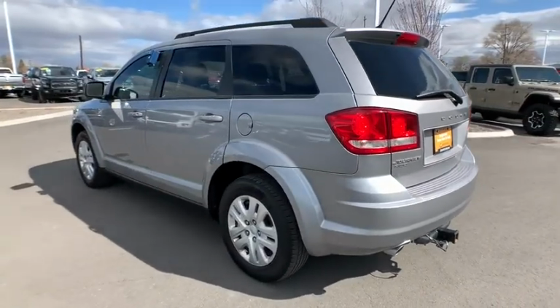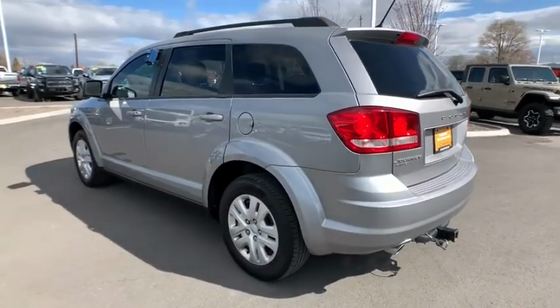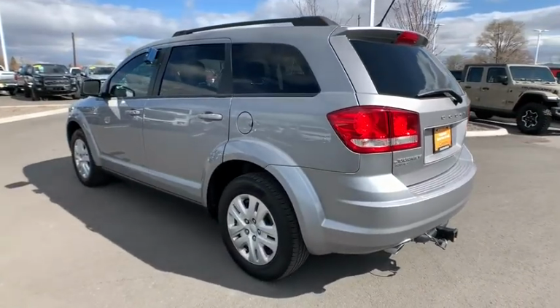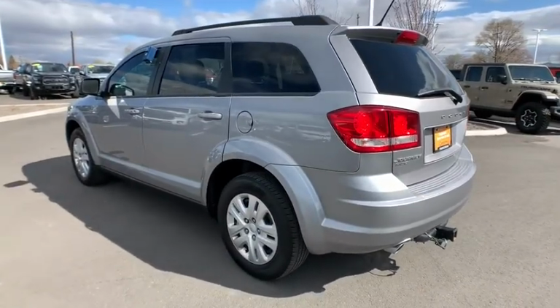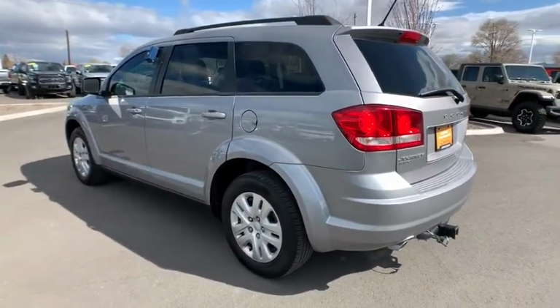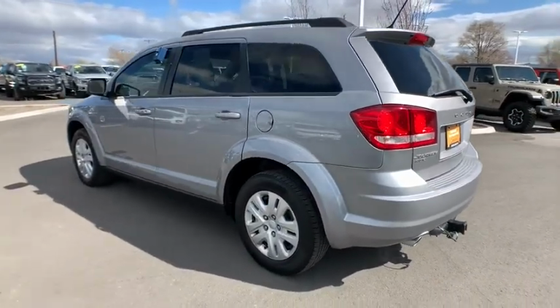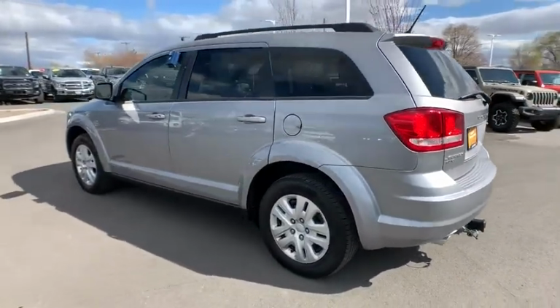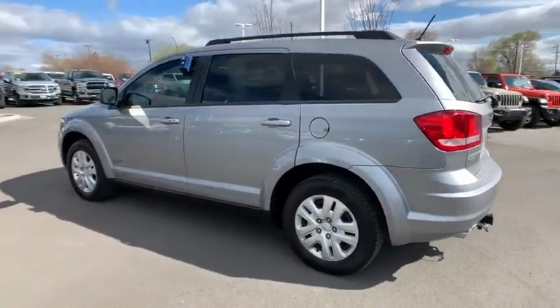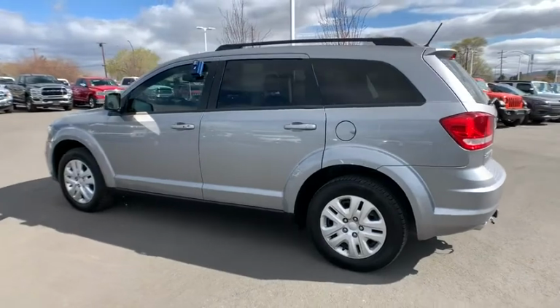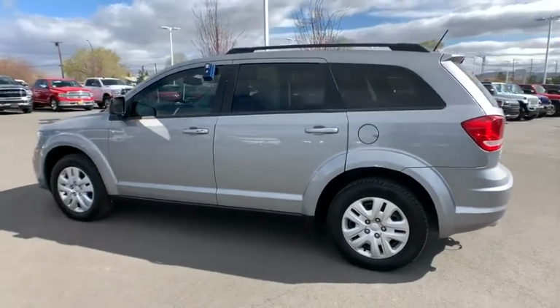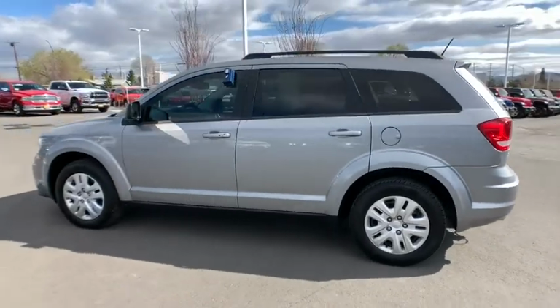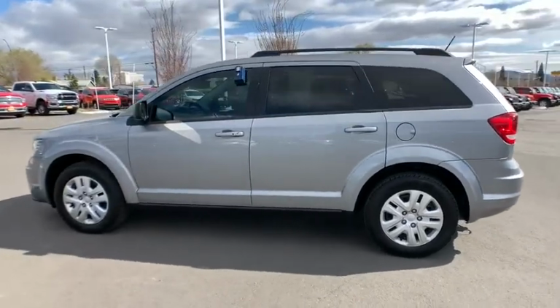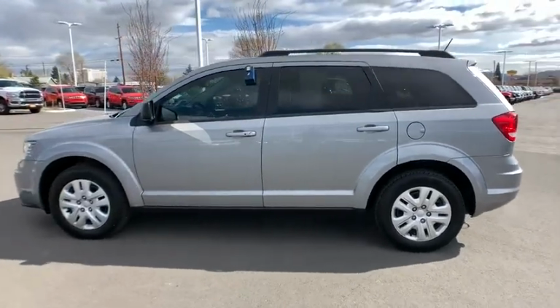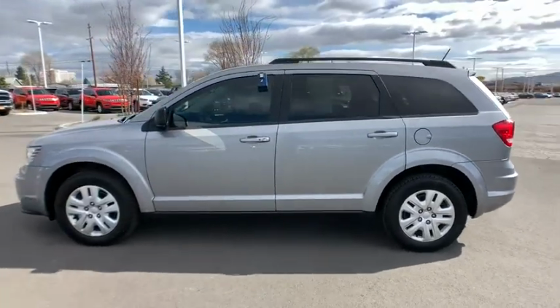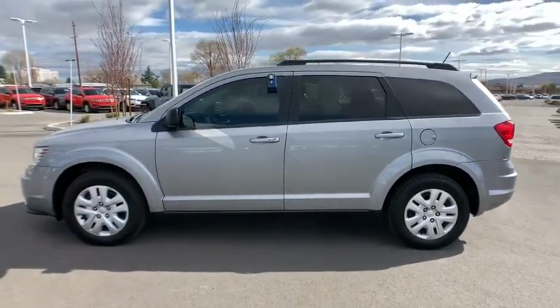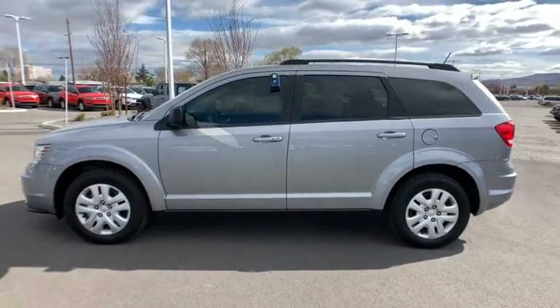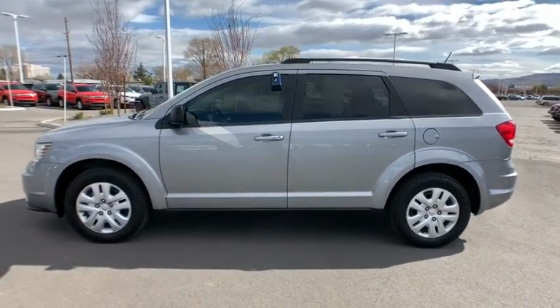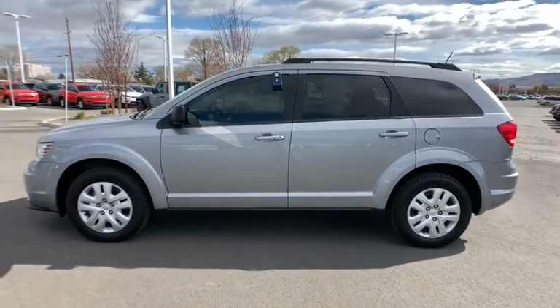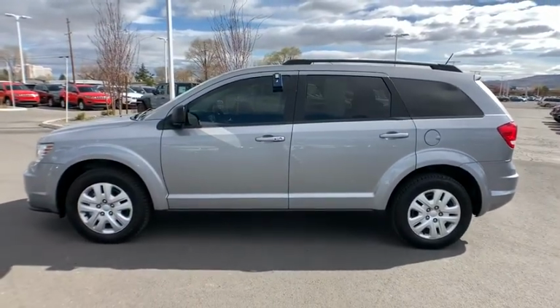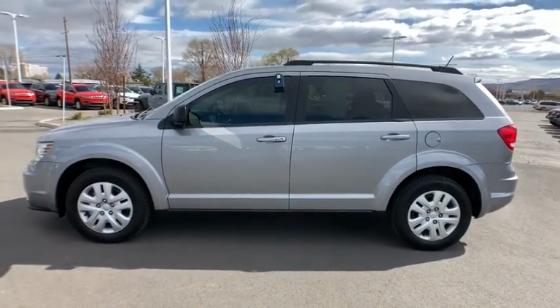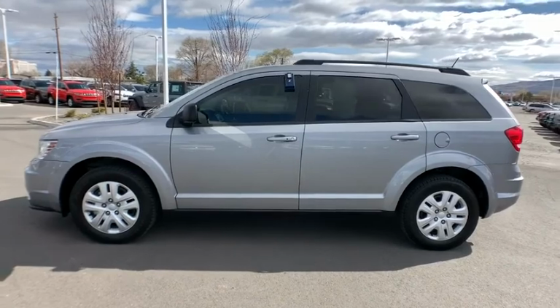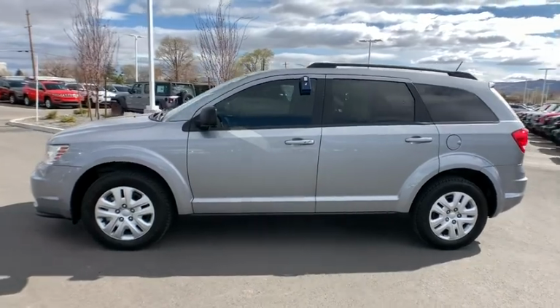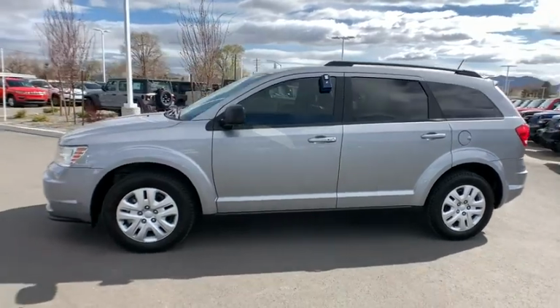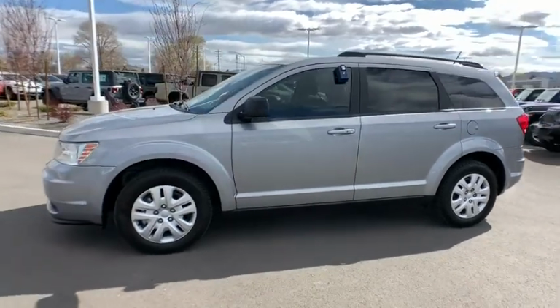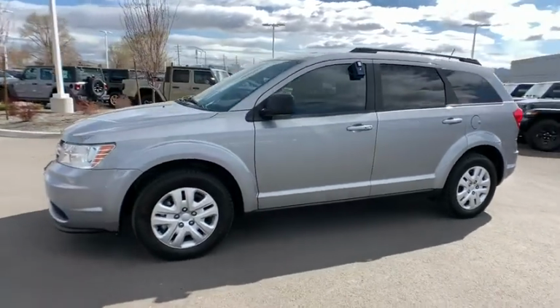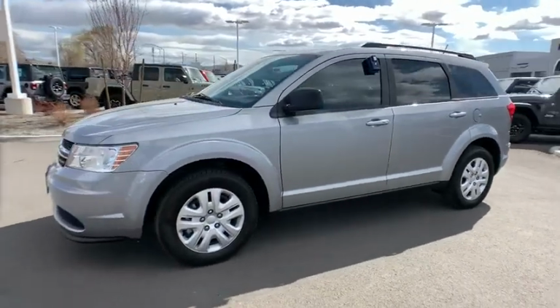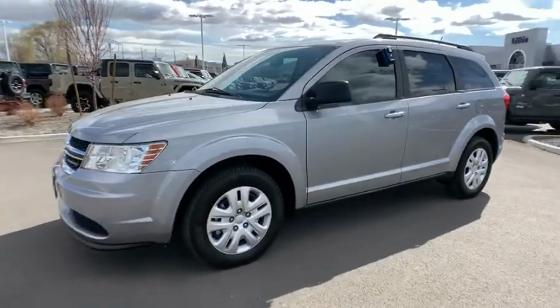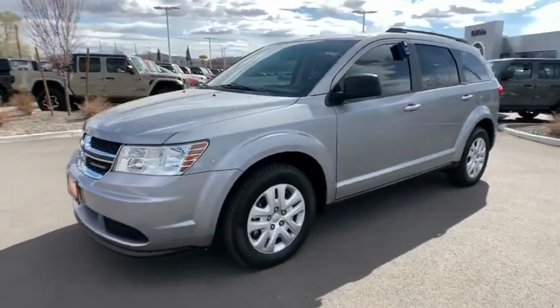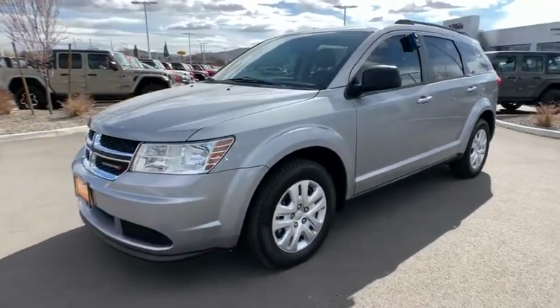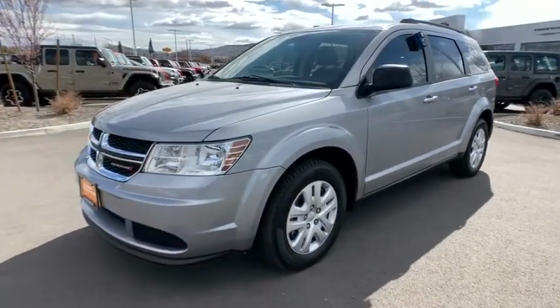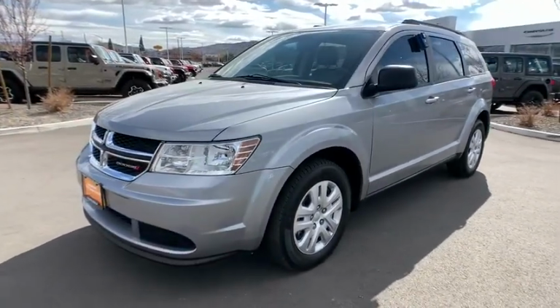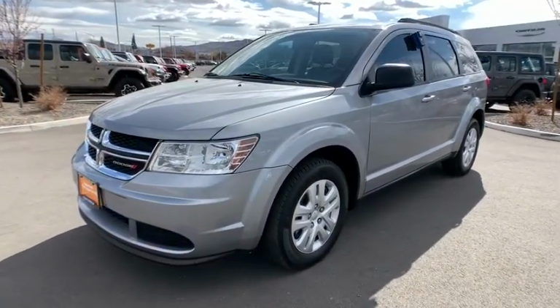This vehicle has less than 50,000 miles. Here are some of this vehicle's great options: all-wheel drive, third-row seat, keyless entry, leather-wrapped steering wheel, Bluetooth, adjustable steering wheel, power steering, cruise control.